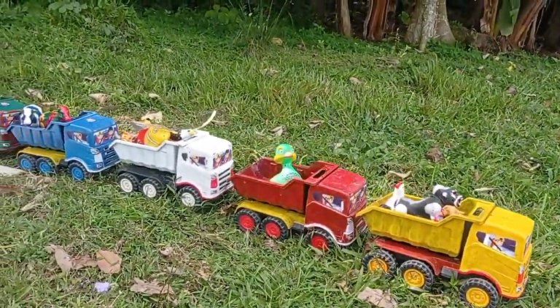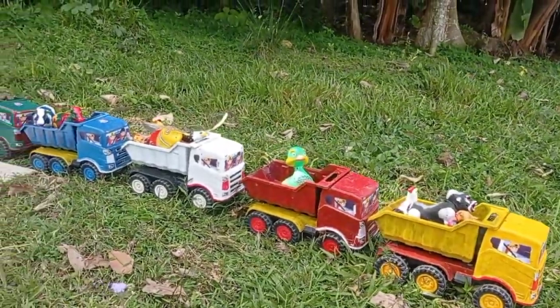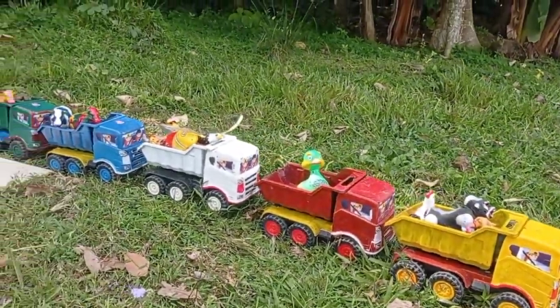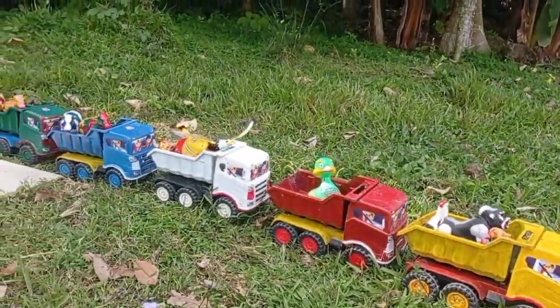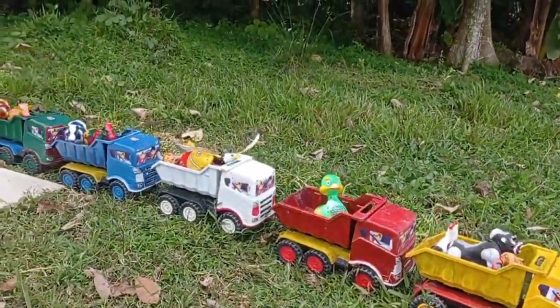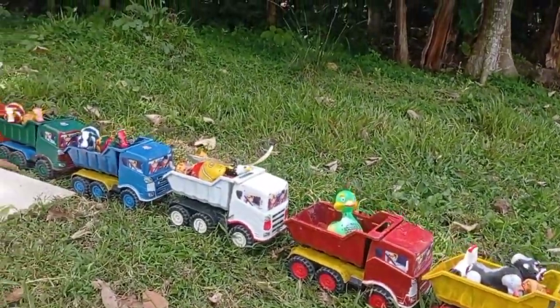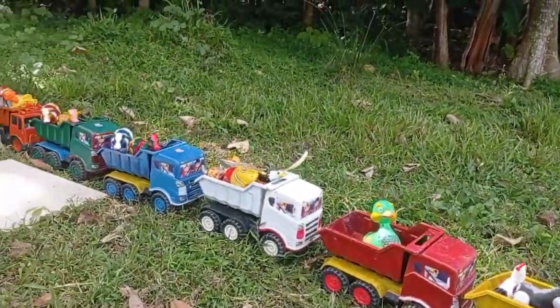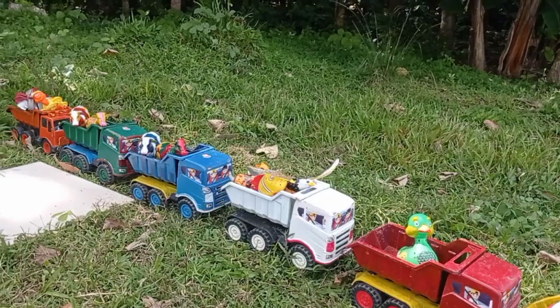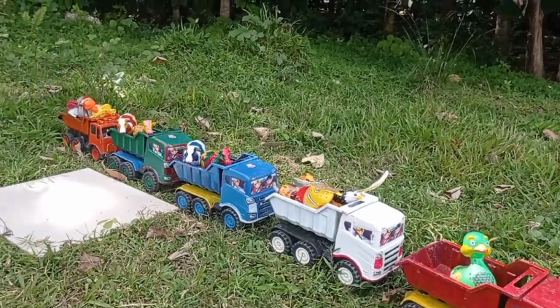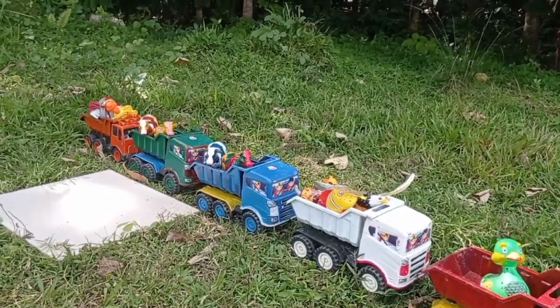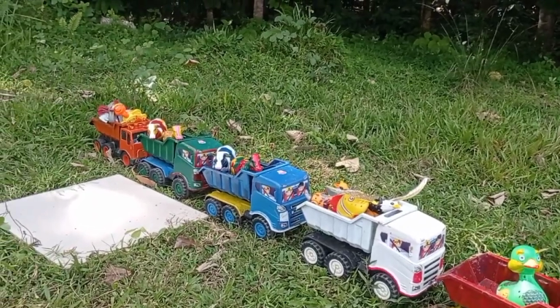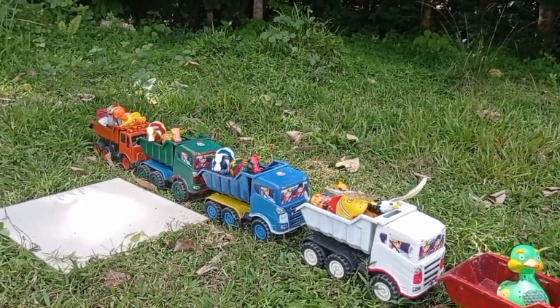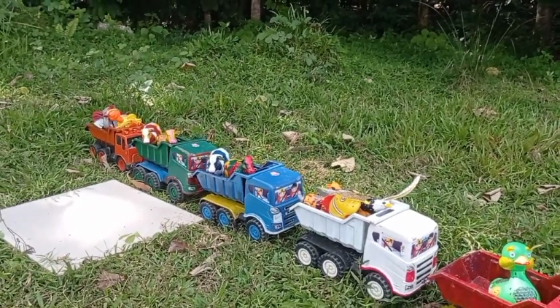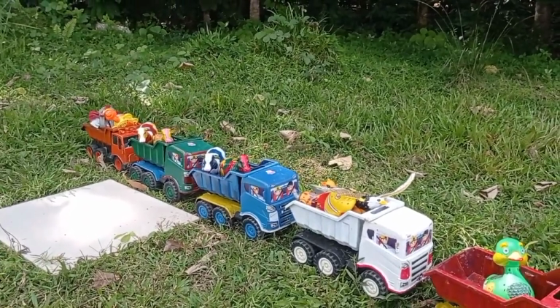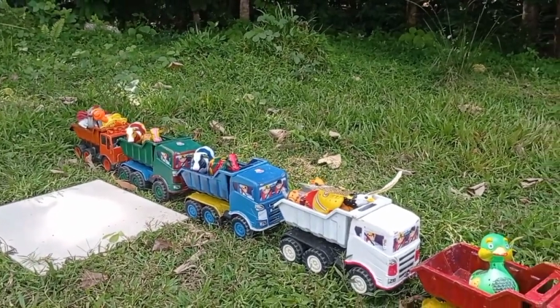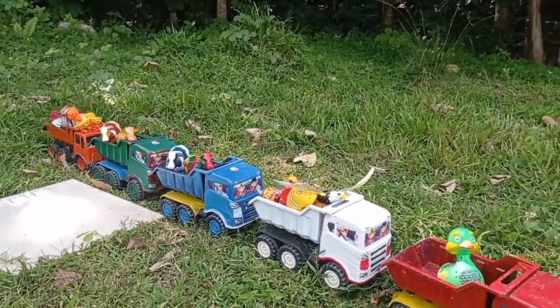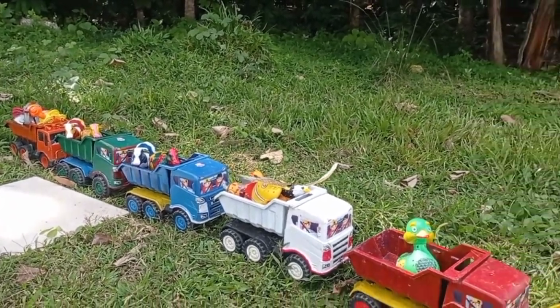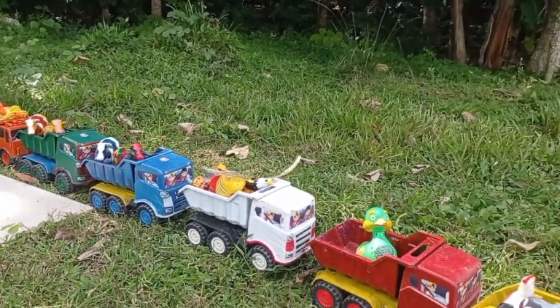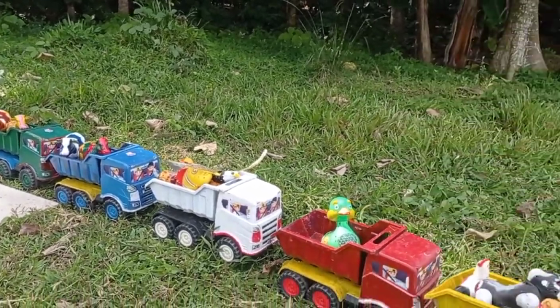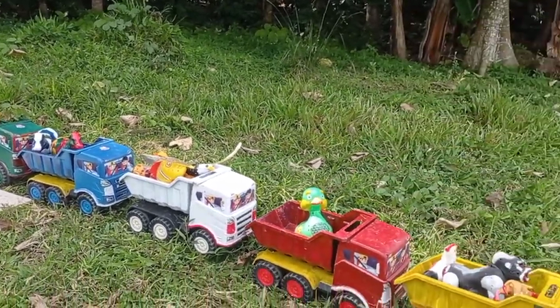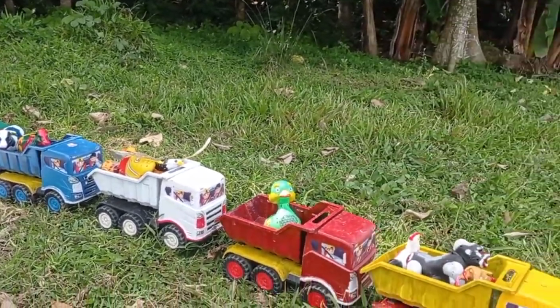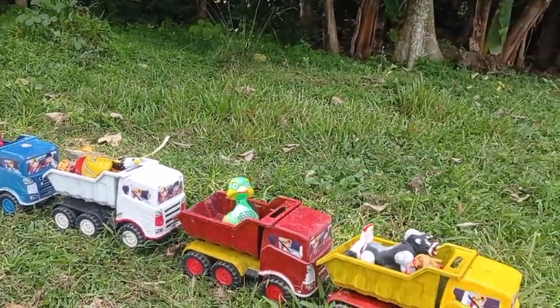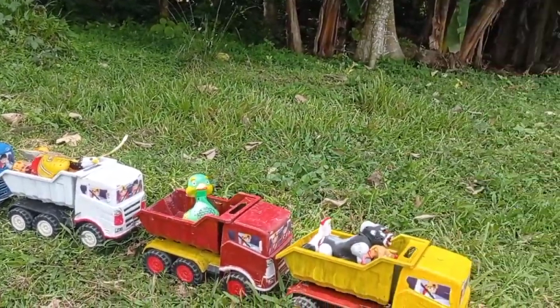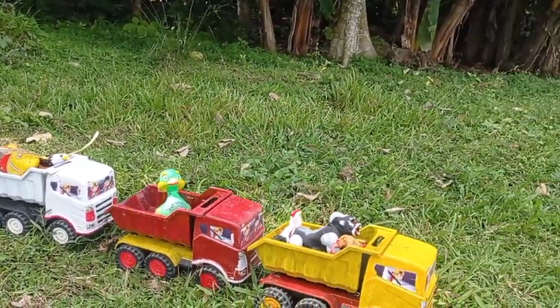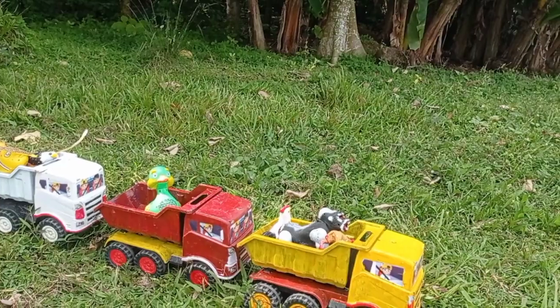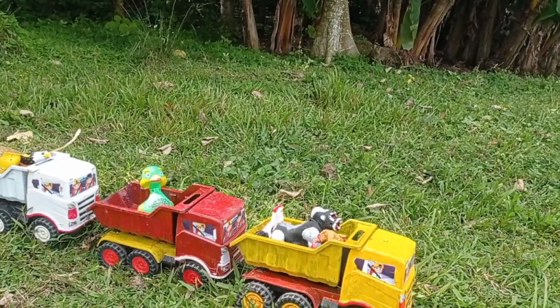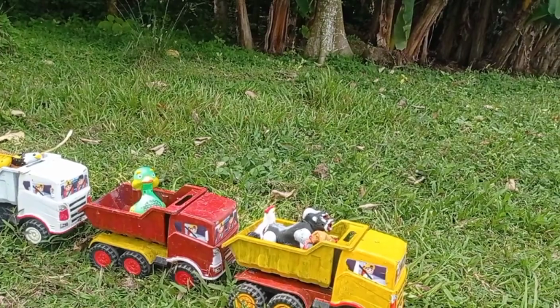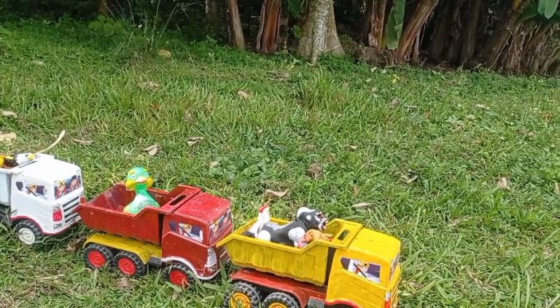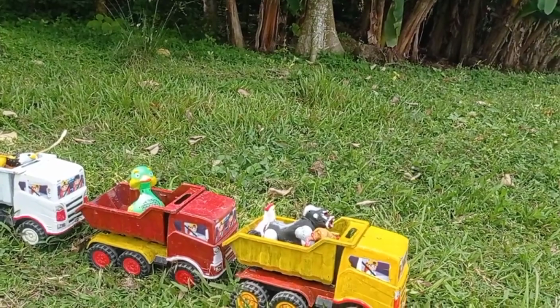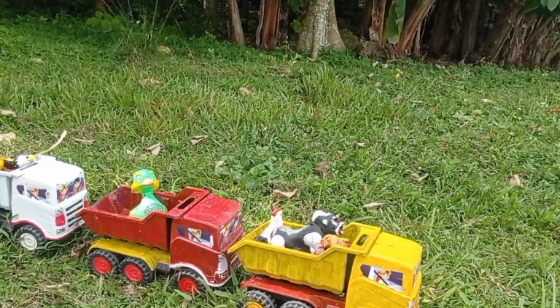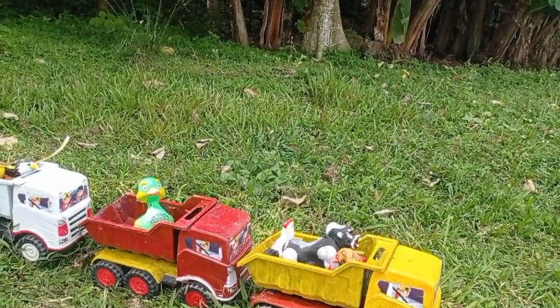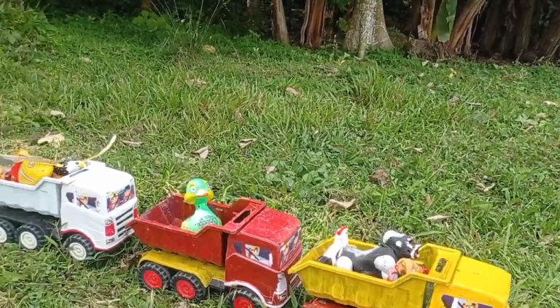Dan ternyata truk olengnya sudah terisi penuh dengan mainan, teman. Wow, keren! Yuk, kita langsung jalan, teman. Let's go!